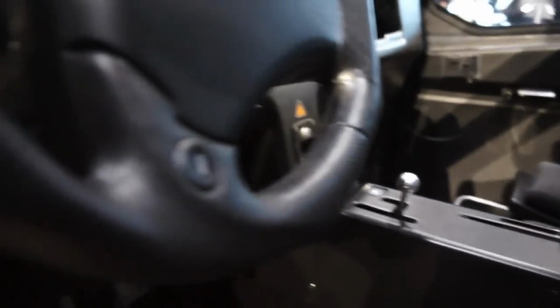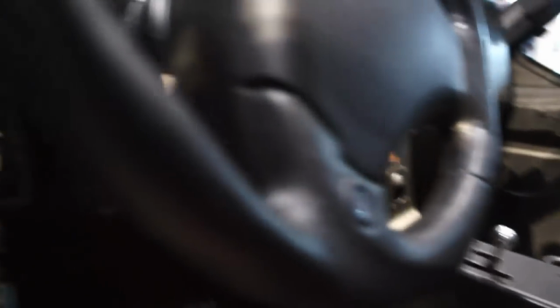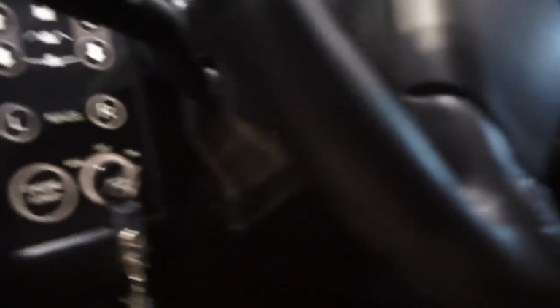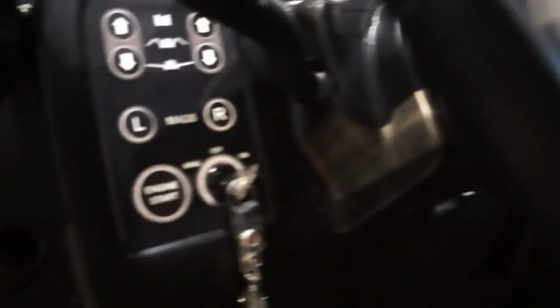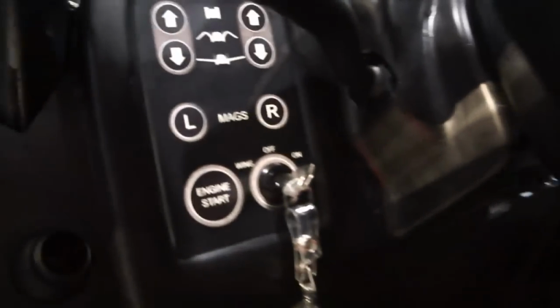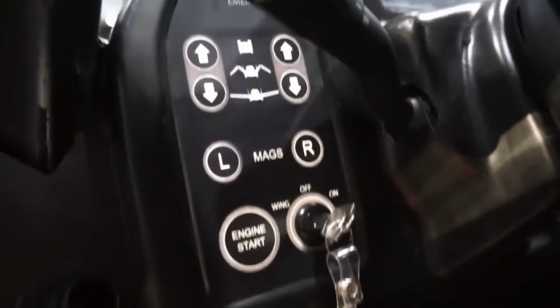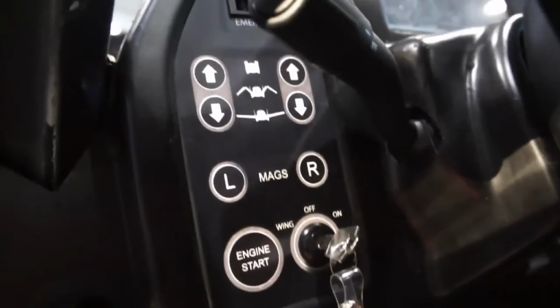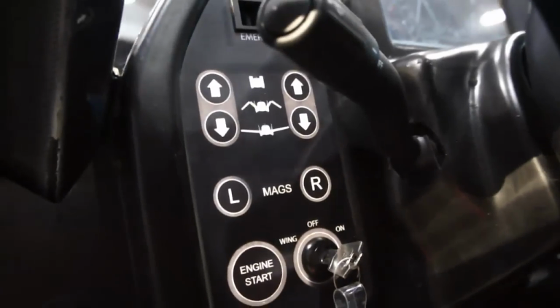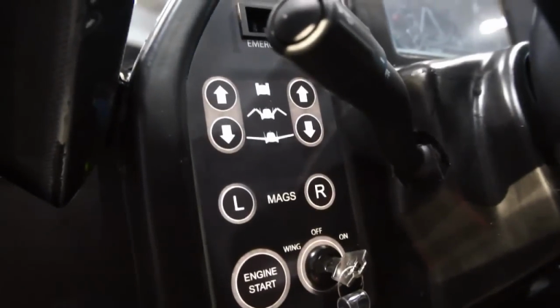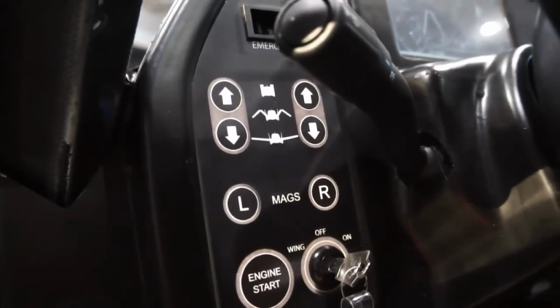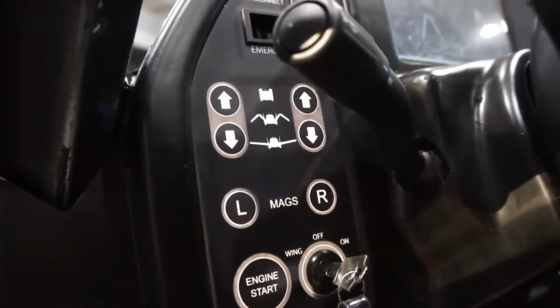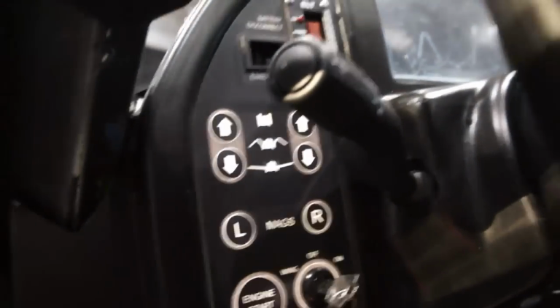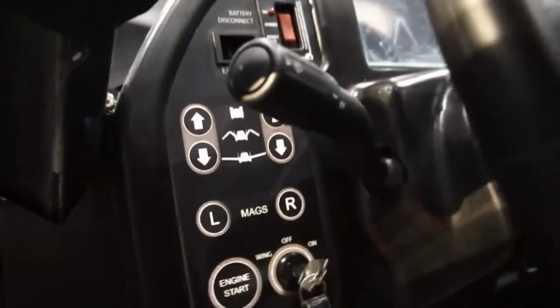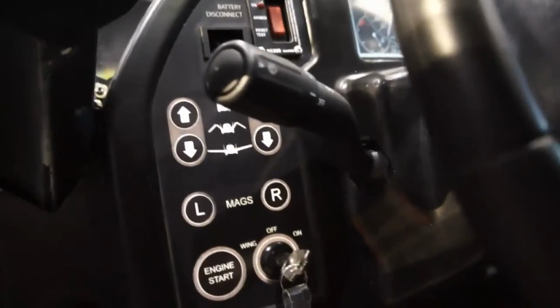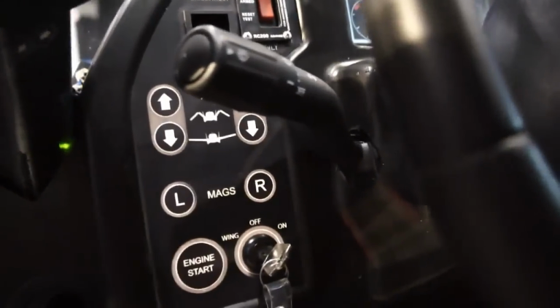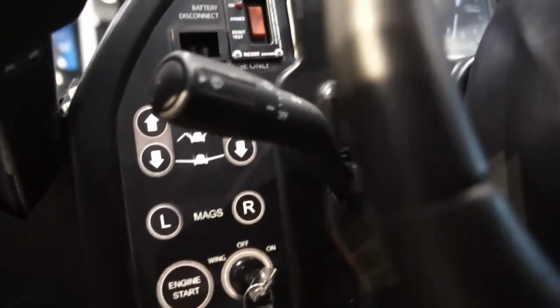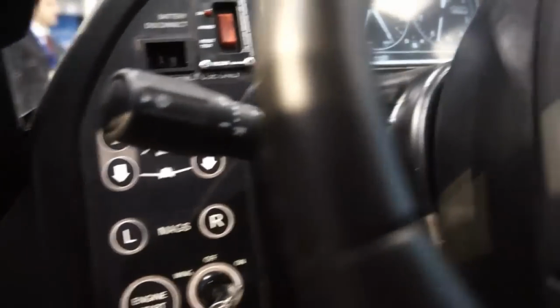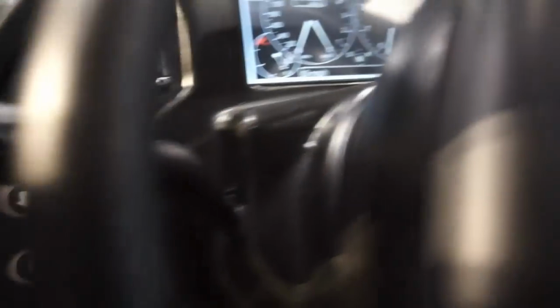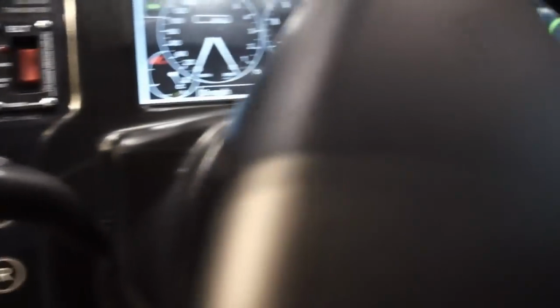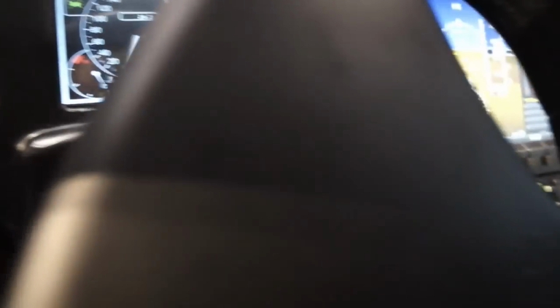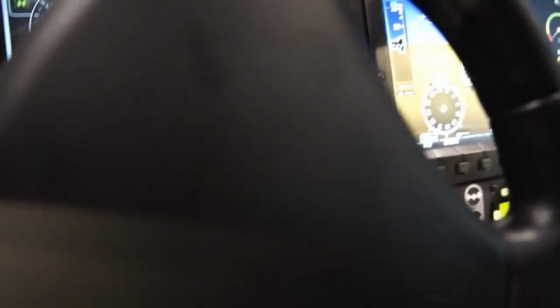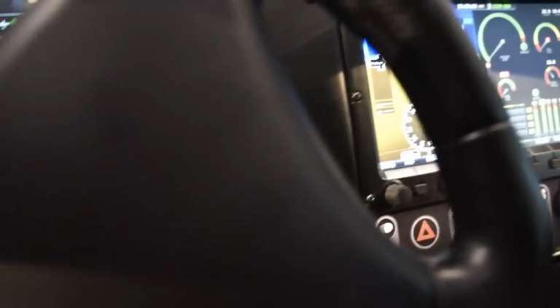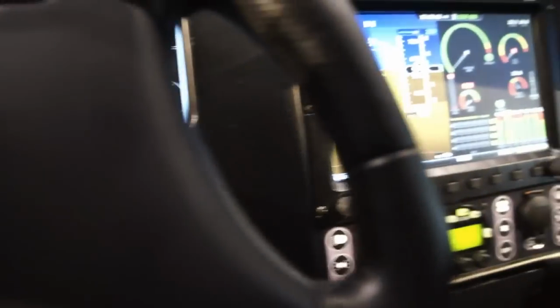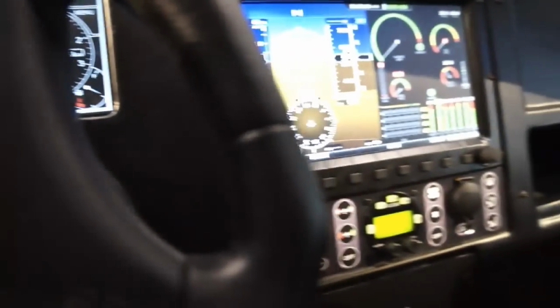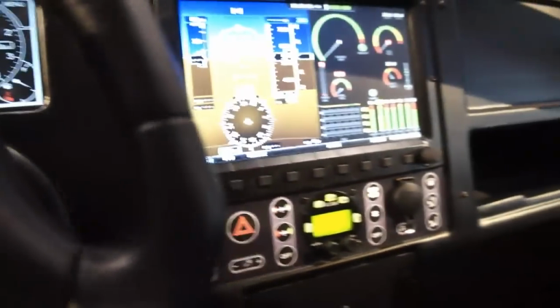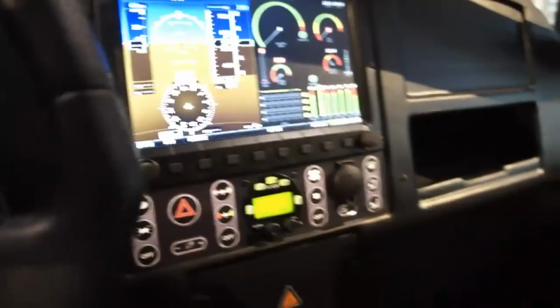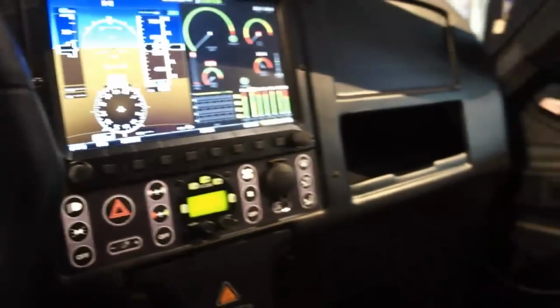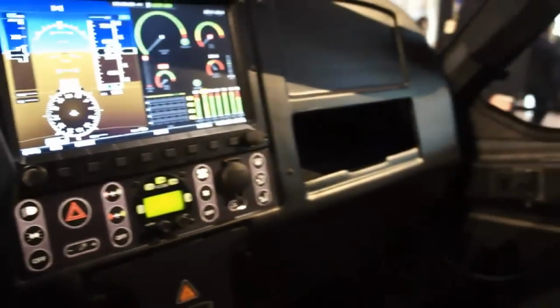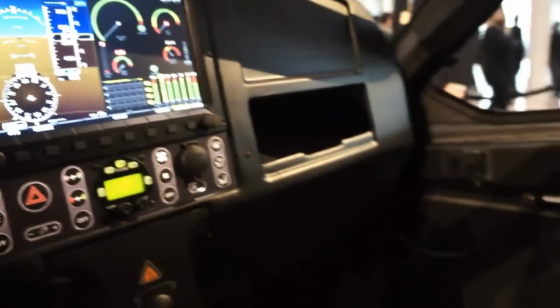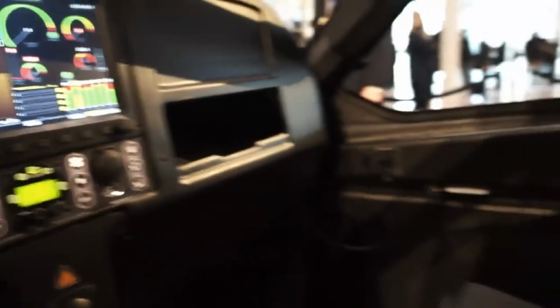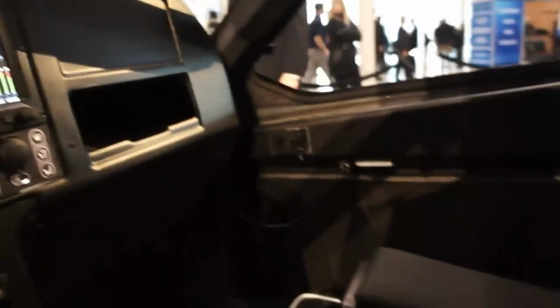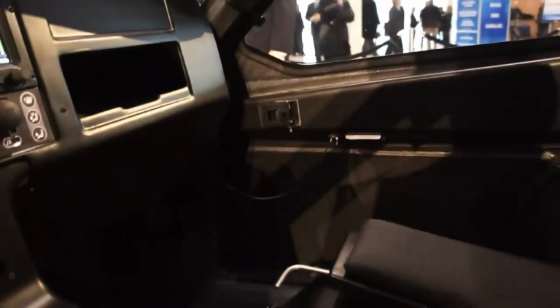And if you want to deploy the wings, those controls are right here, along with things like turn signals and other controls, which you would need for both an aircraft and a car.